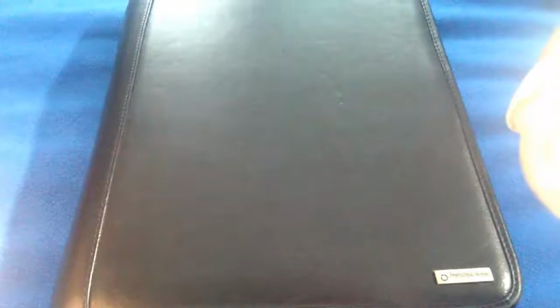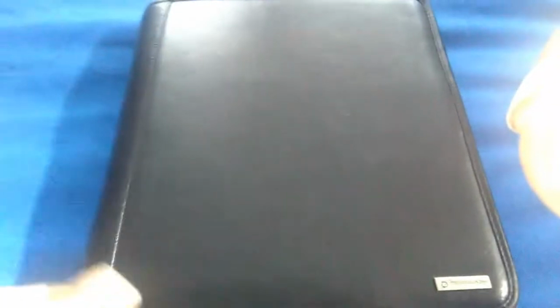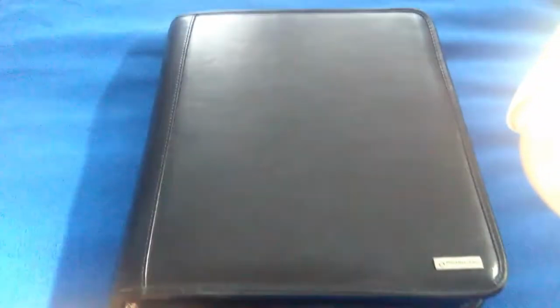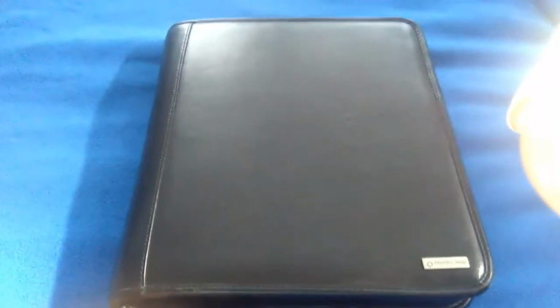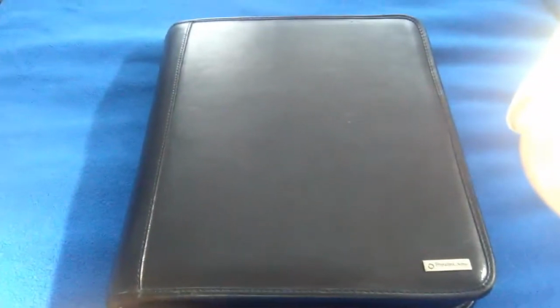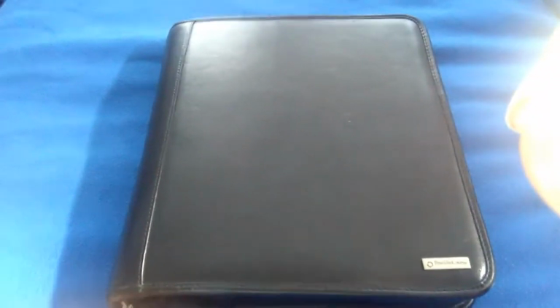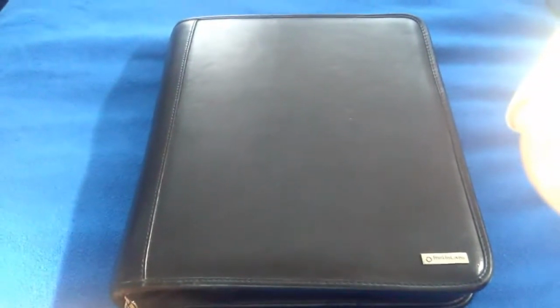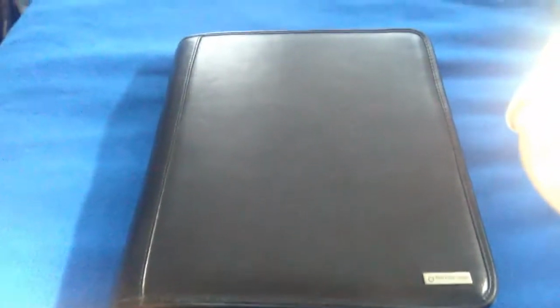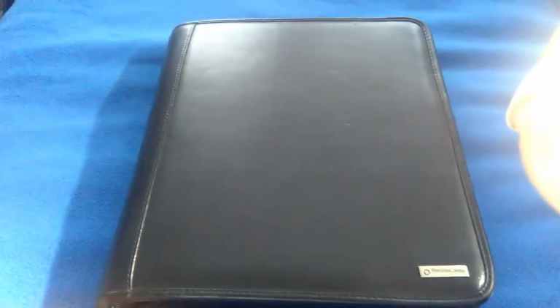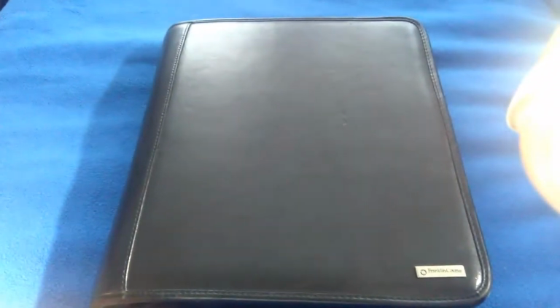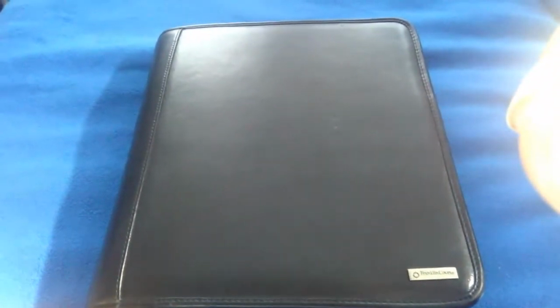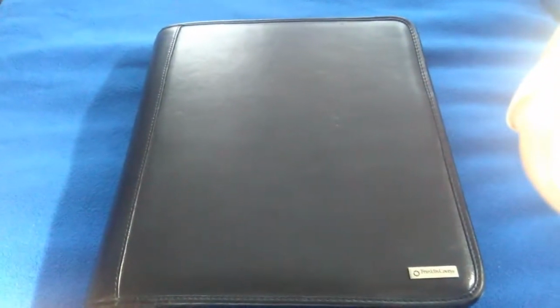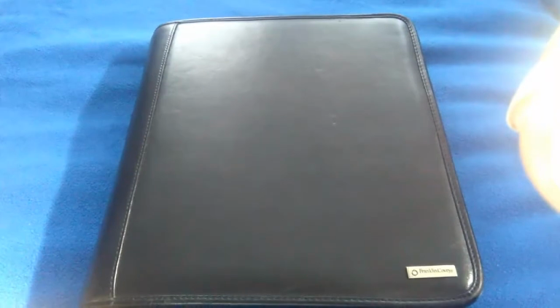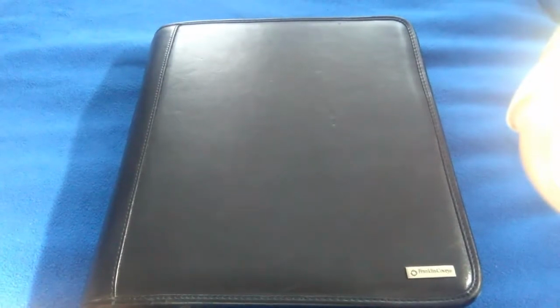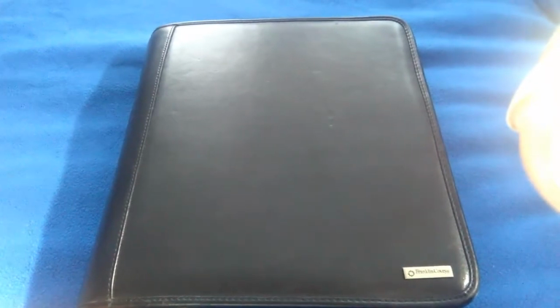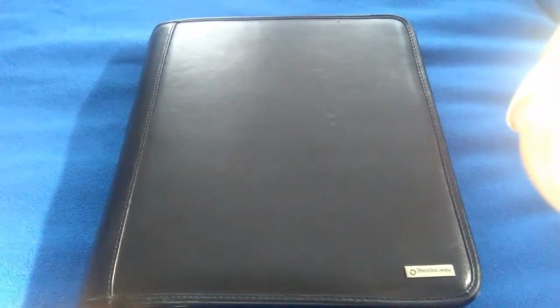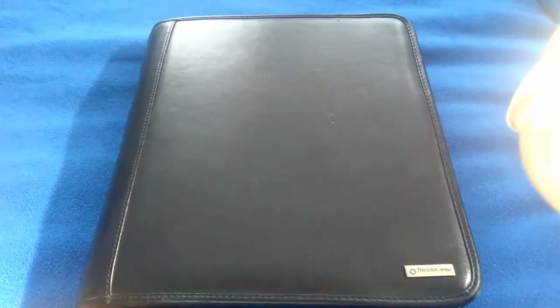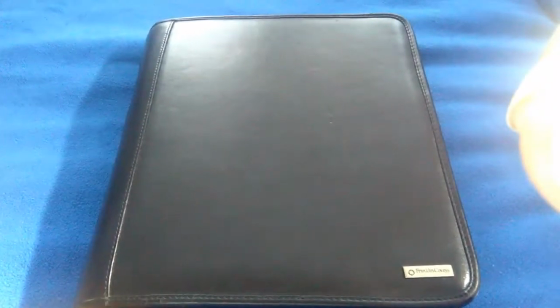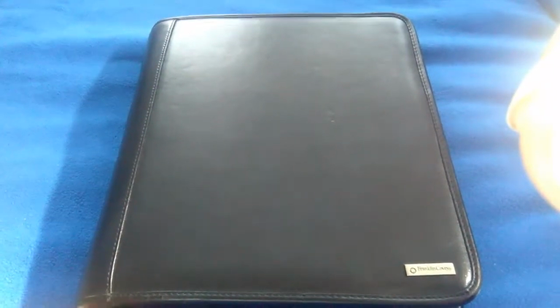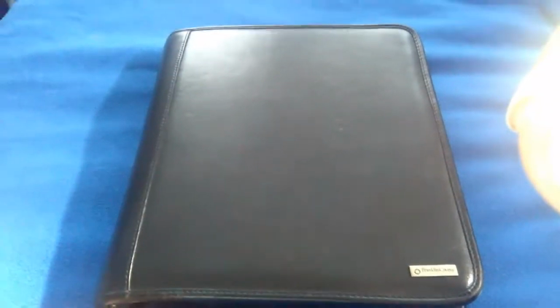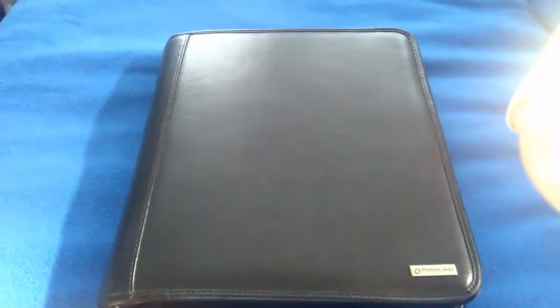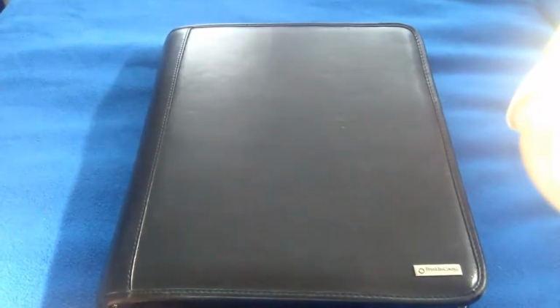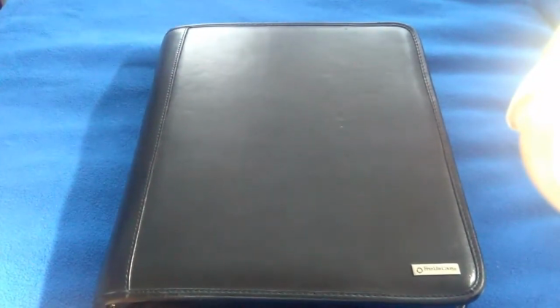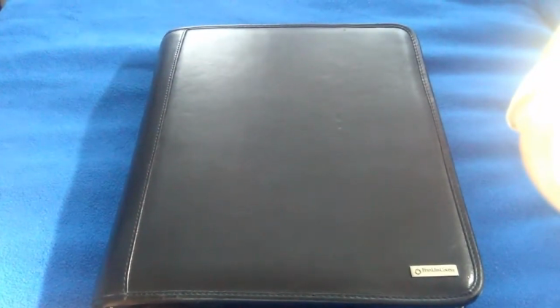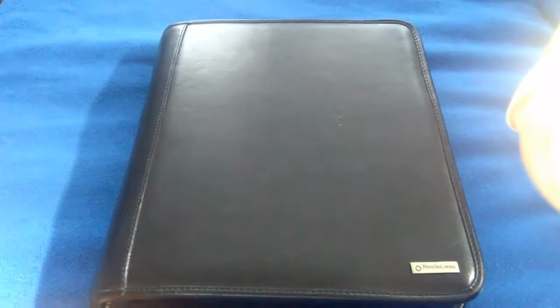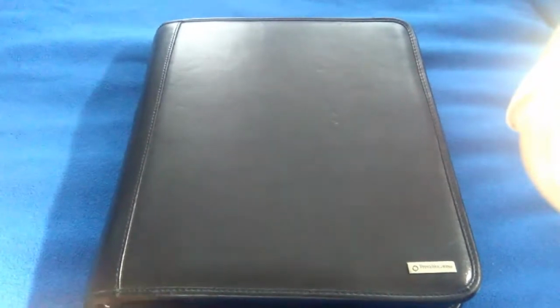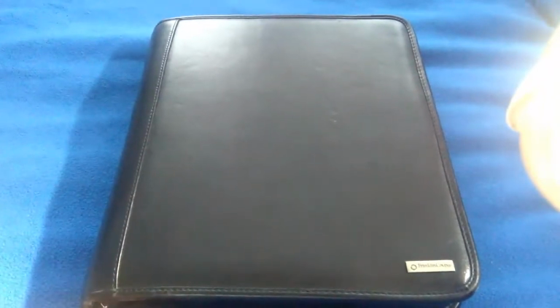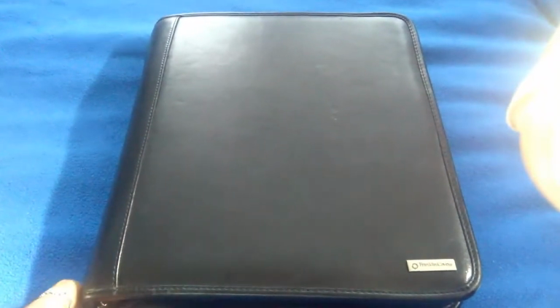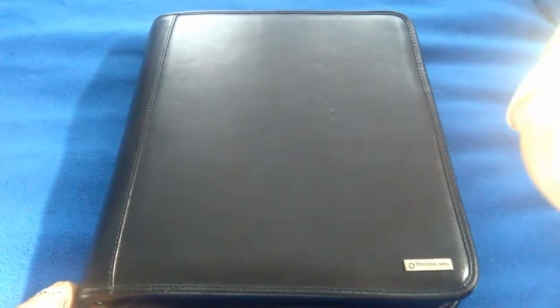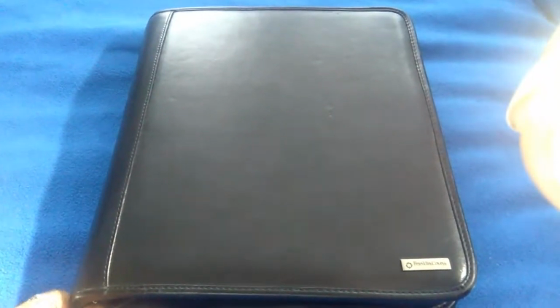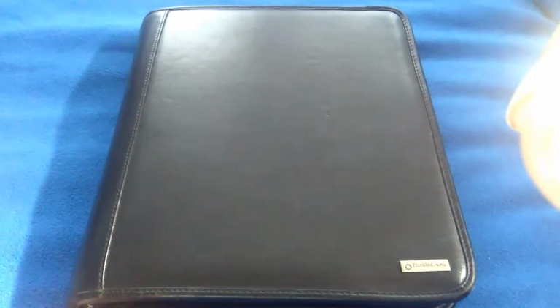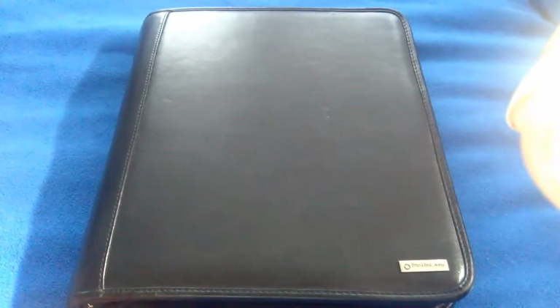Hi, this is John Ella with Princess Pretty Much, and I'm going to show some planners that I'm going to use for 2018. This particular one is the Franklin Covey monarch size, which is like the extra large size of the A4 size.